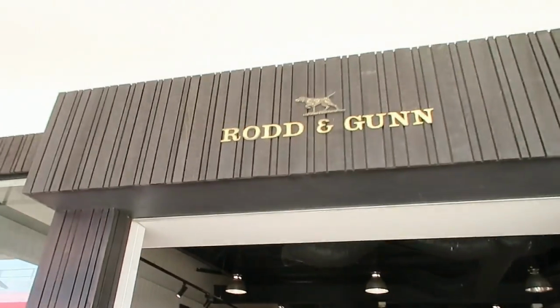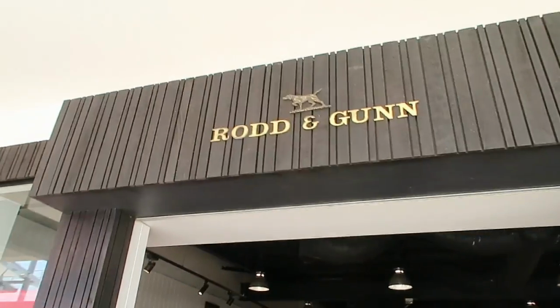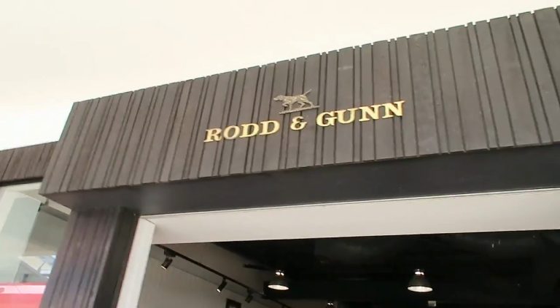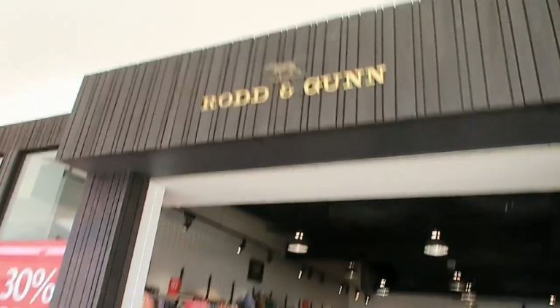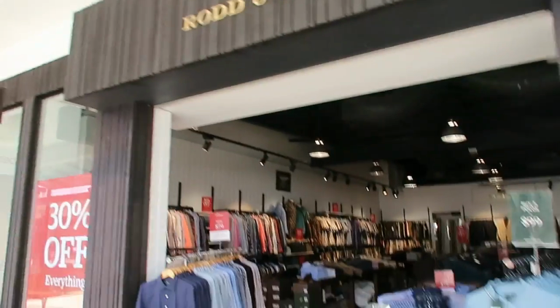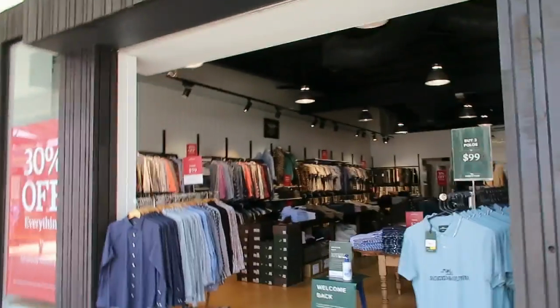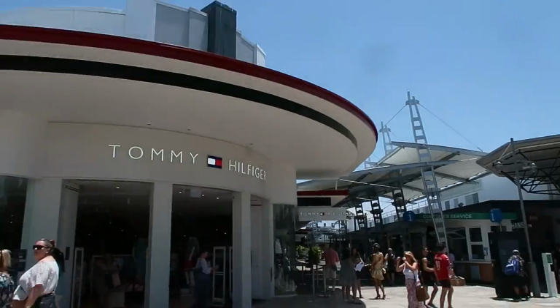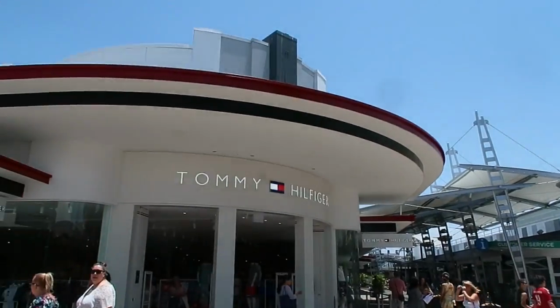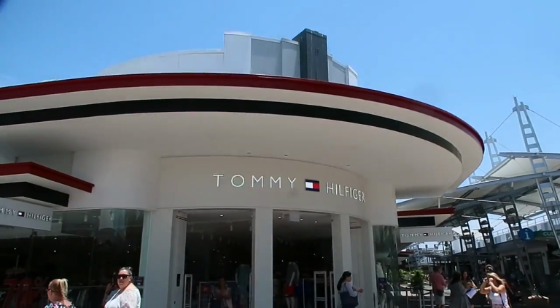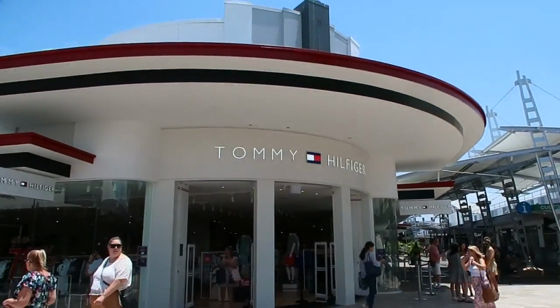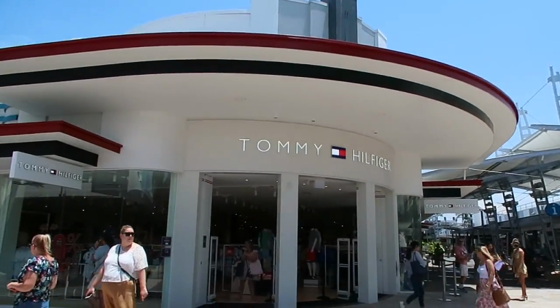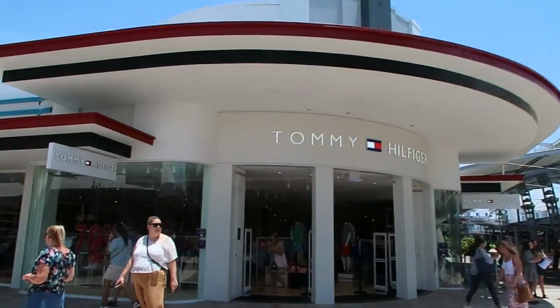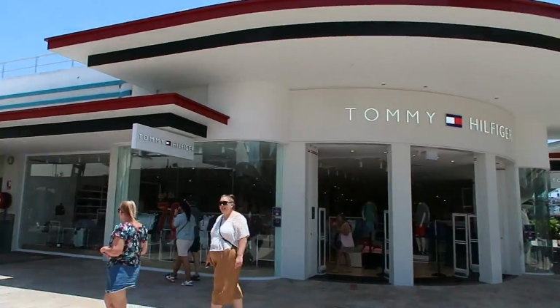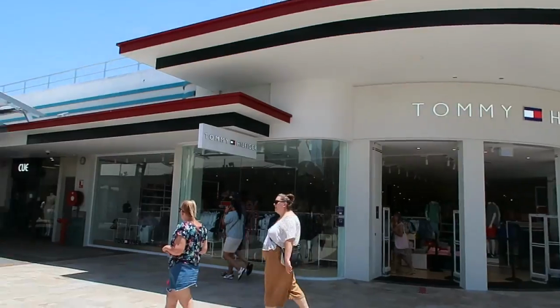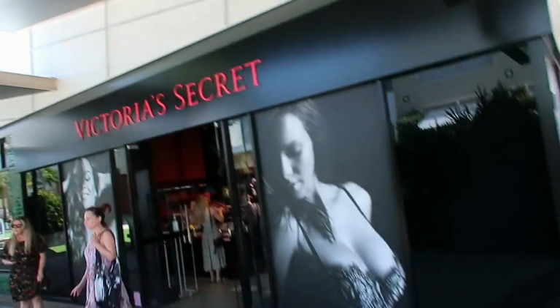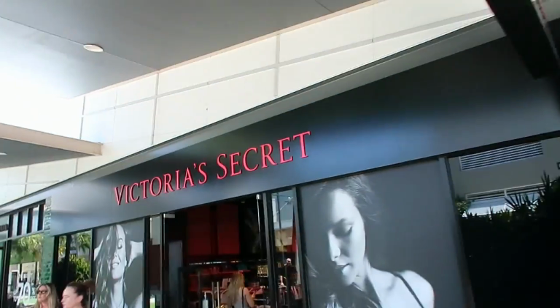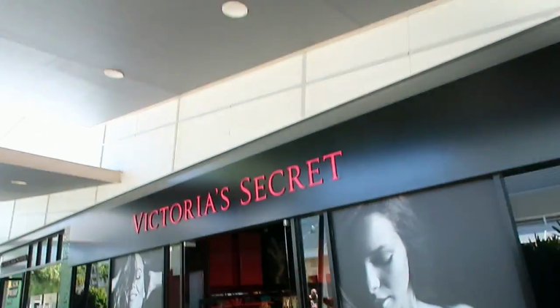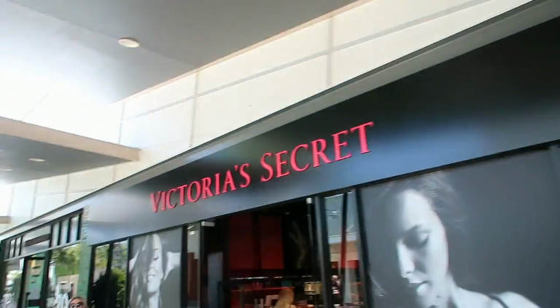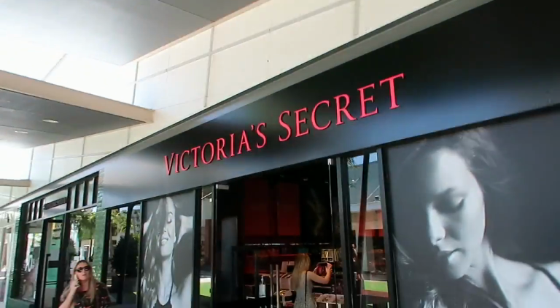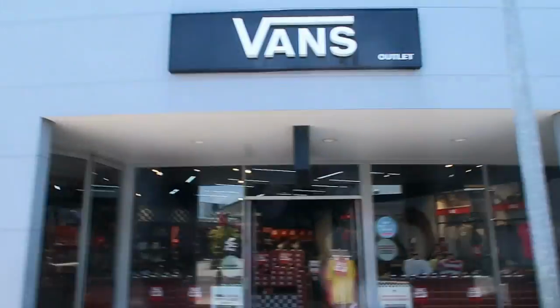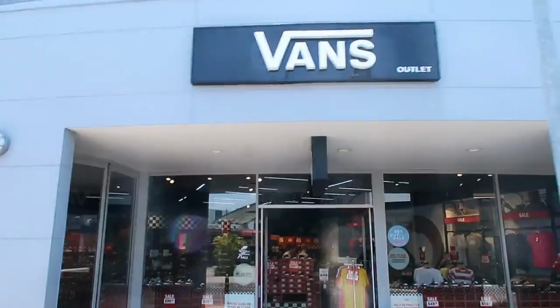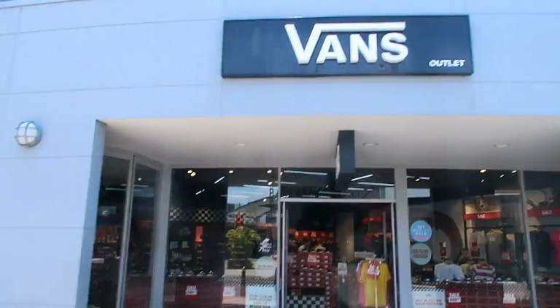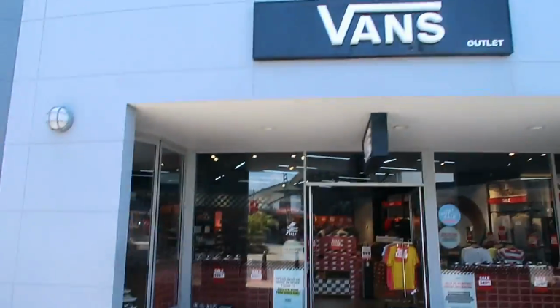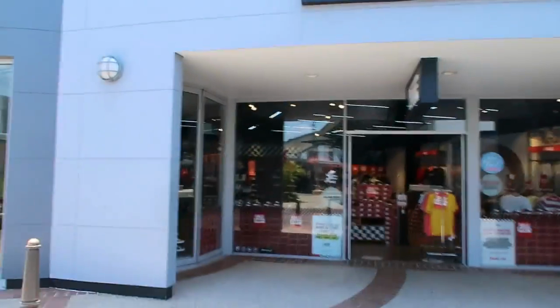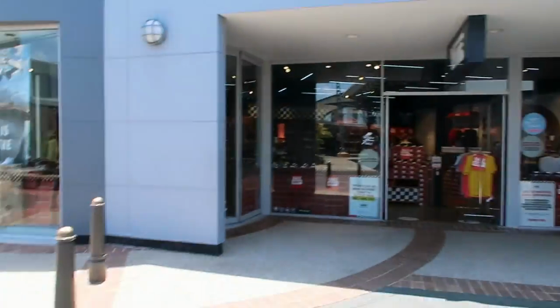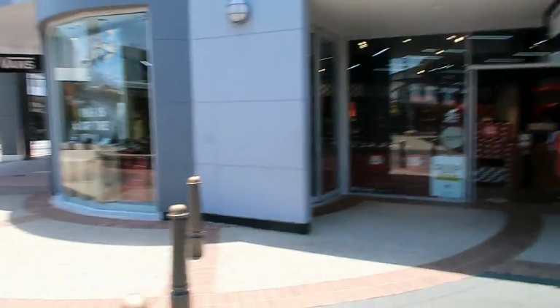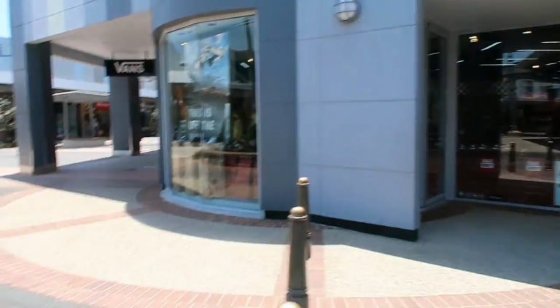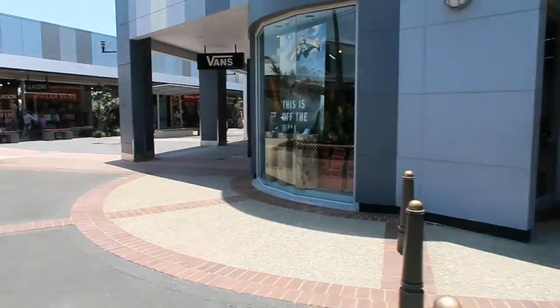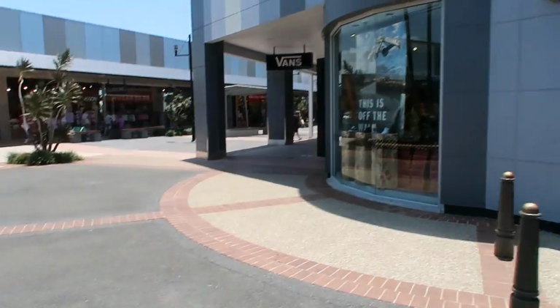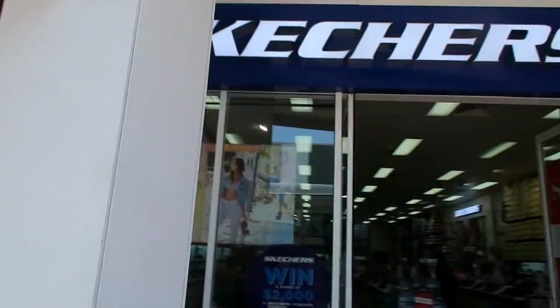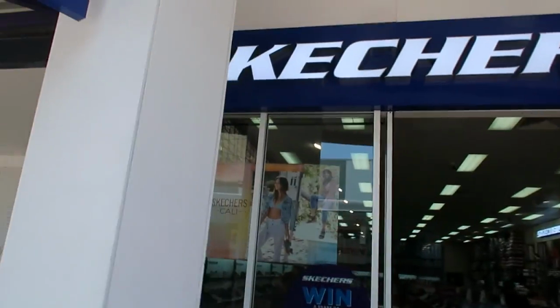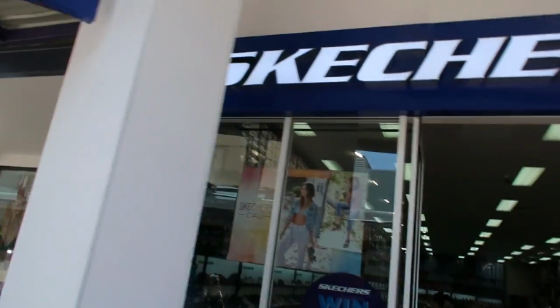There's also Rod and Gun, Tommy Hilfiger, and Victoria's Secret. We've also got Vans as well as a few other shoe companies like Skechers.